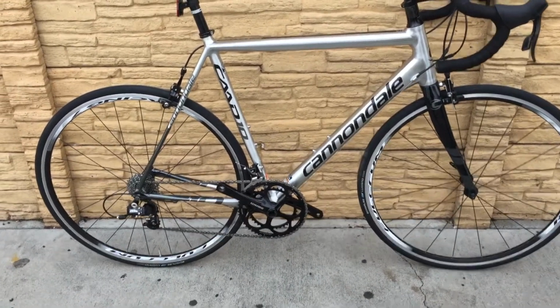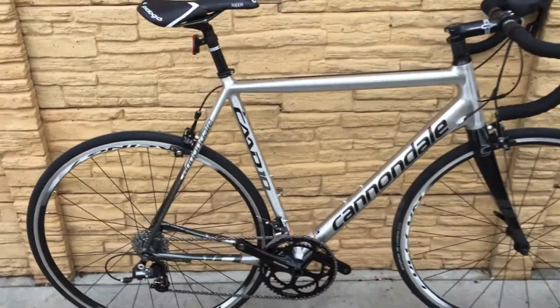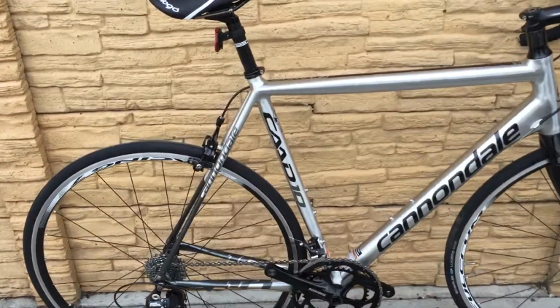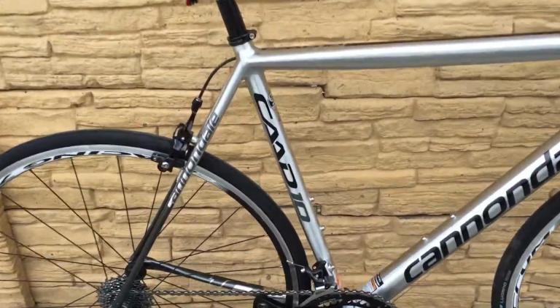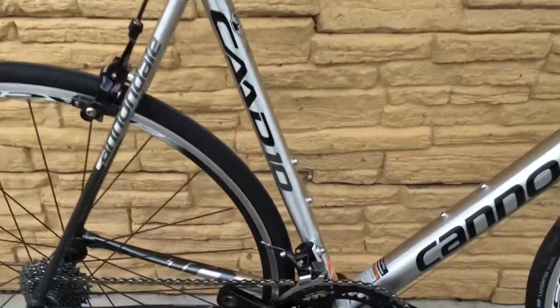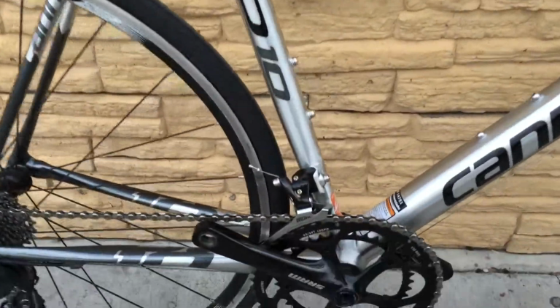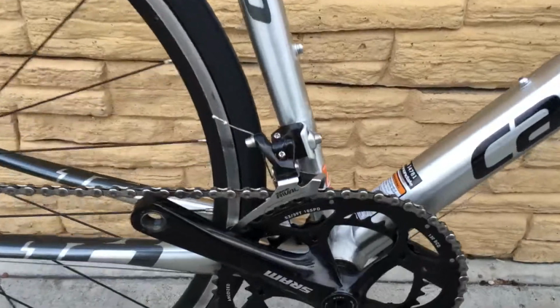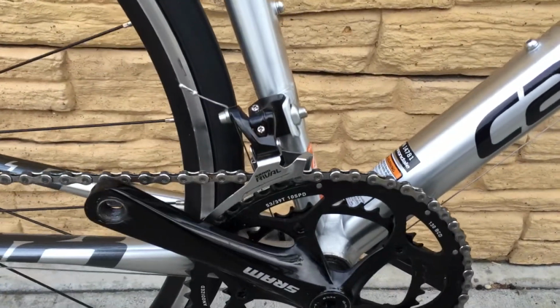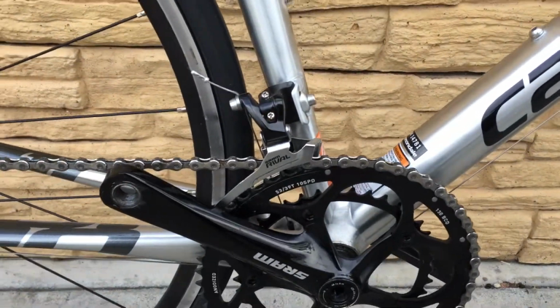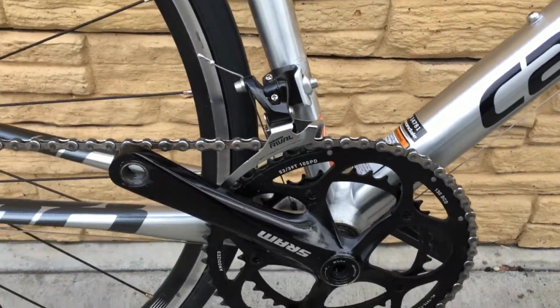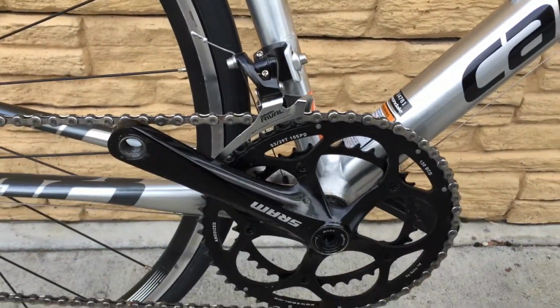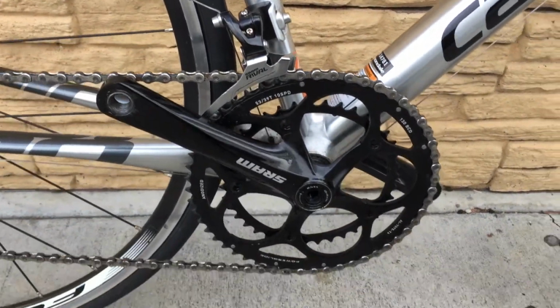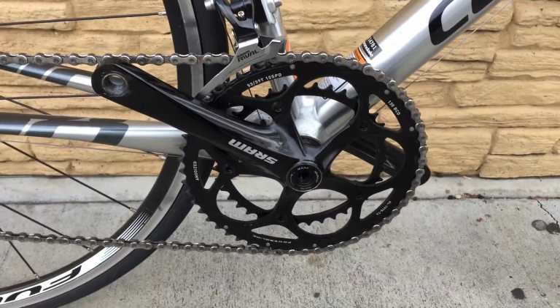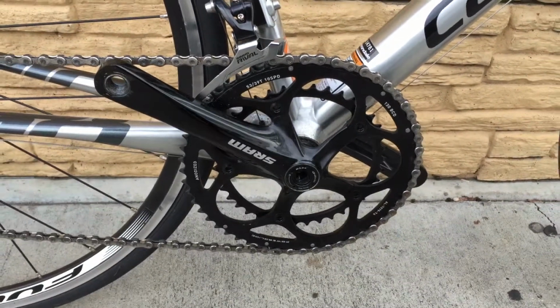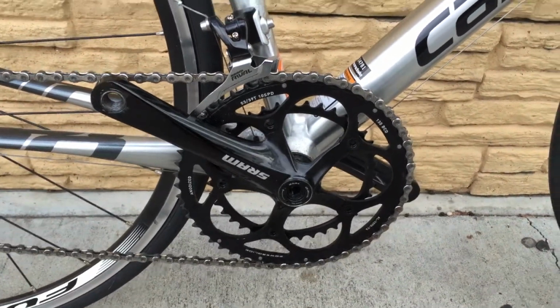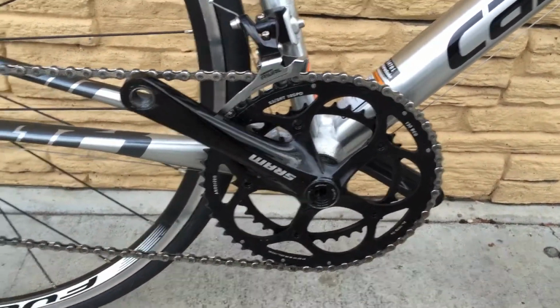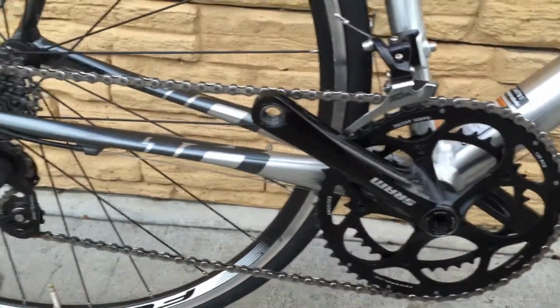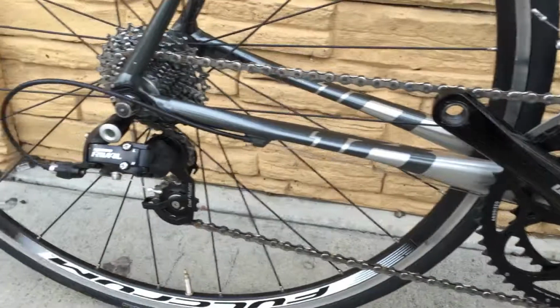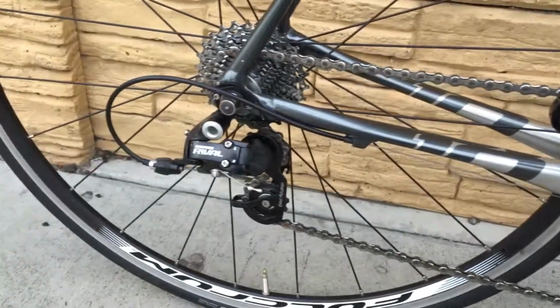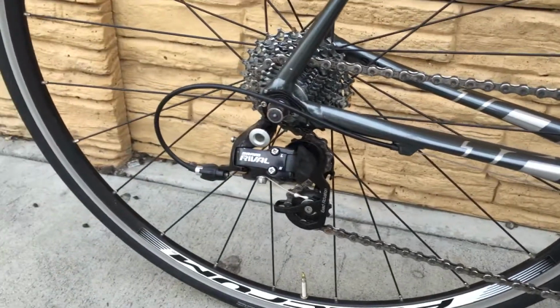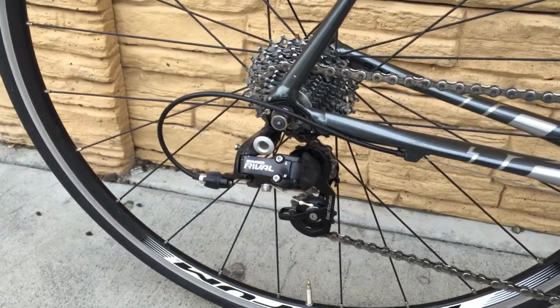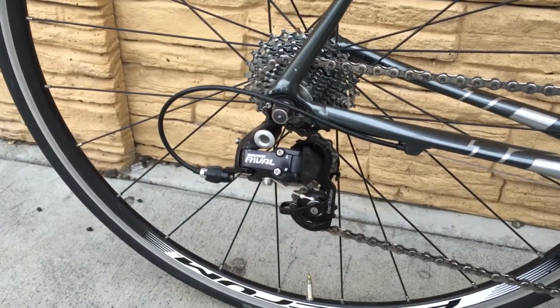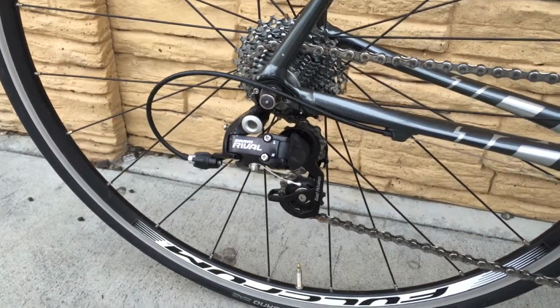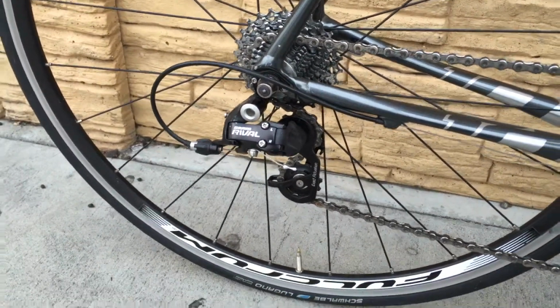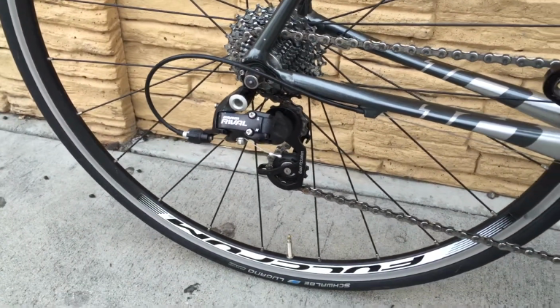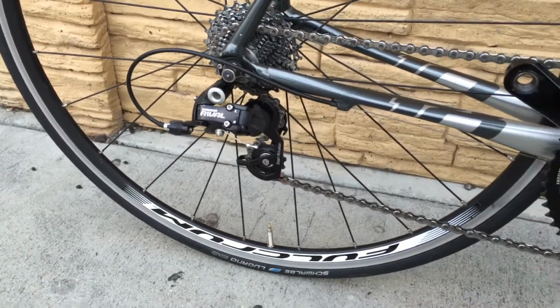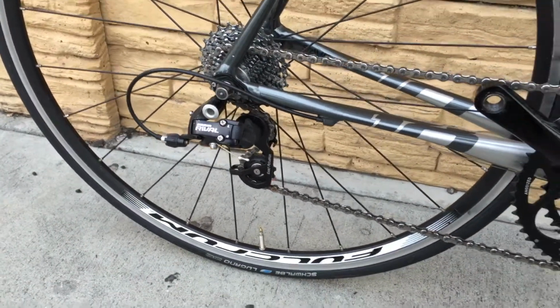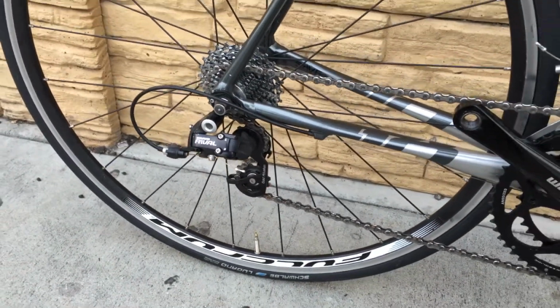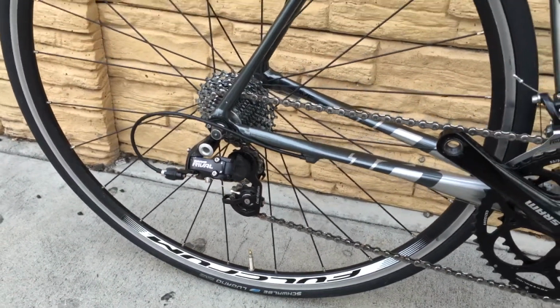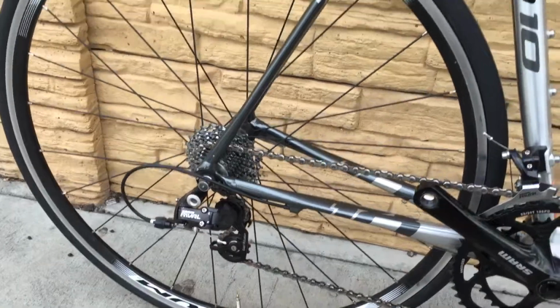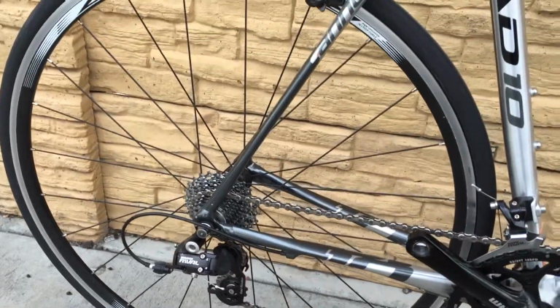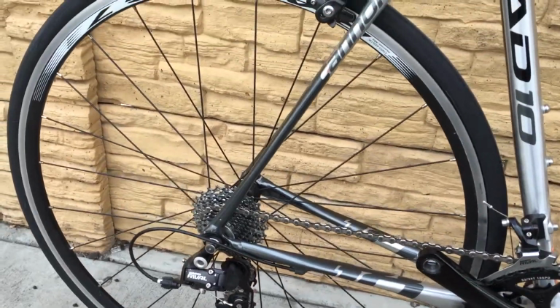It's currently equipped with a SRAM Rival front derailleur and a standard SRAM crankset, SRAM Rival rear derailleur, and 700c Fulcrum Racing 7 wheelset.